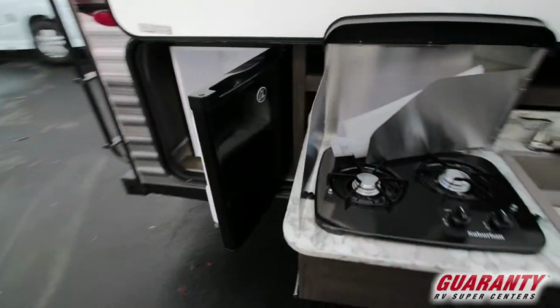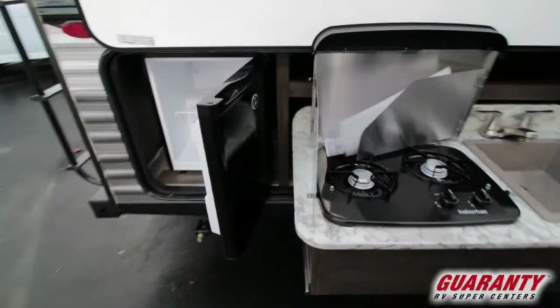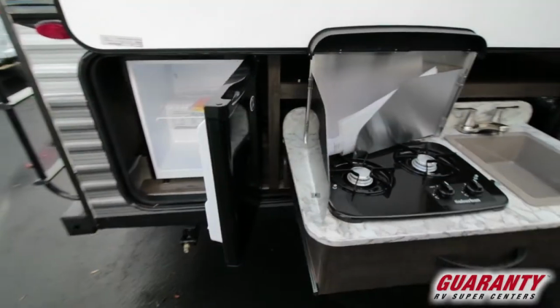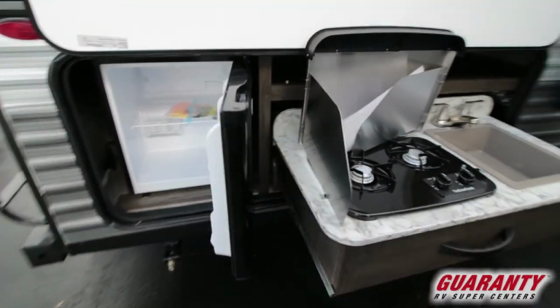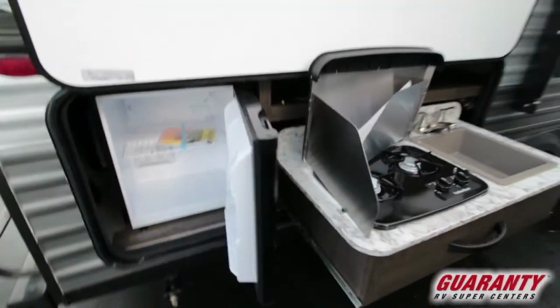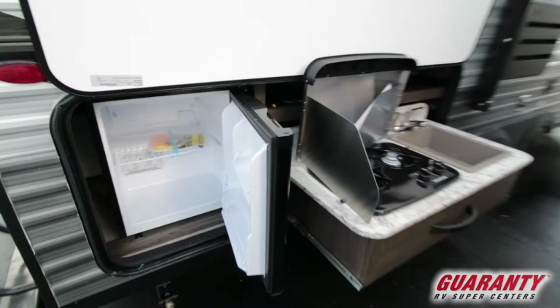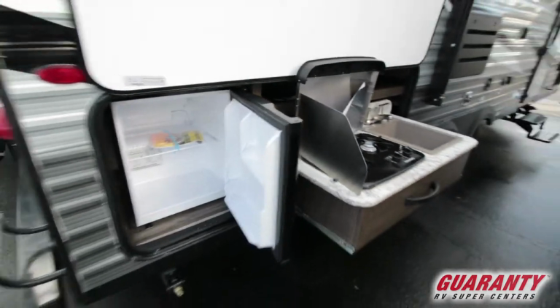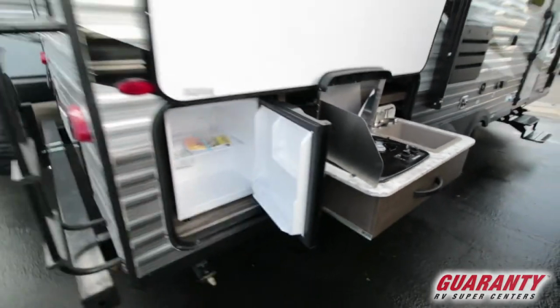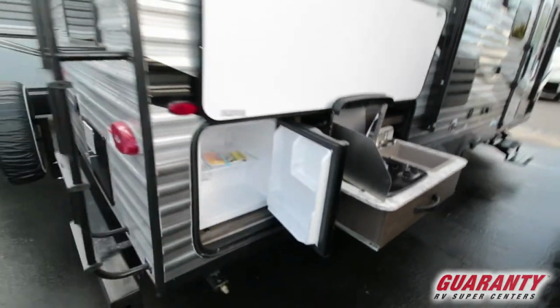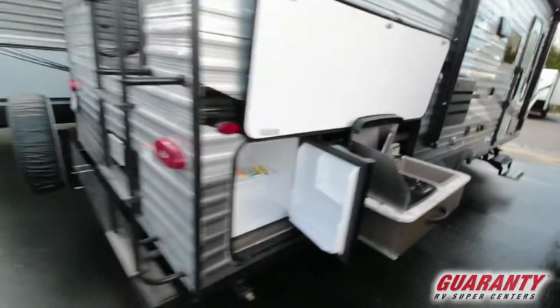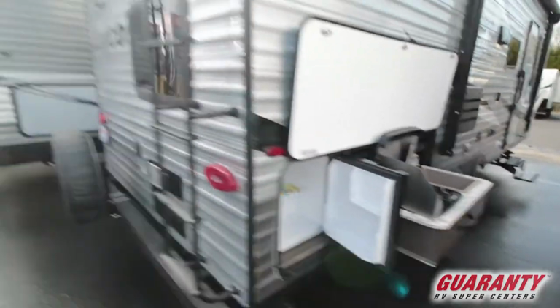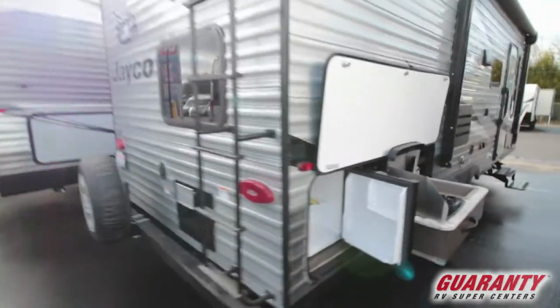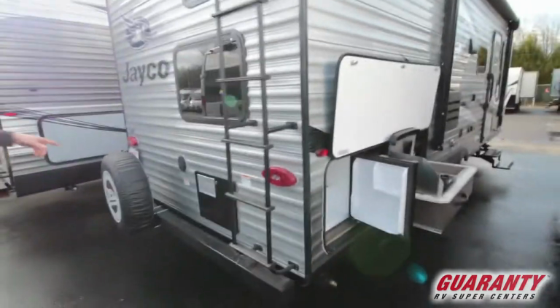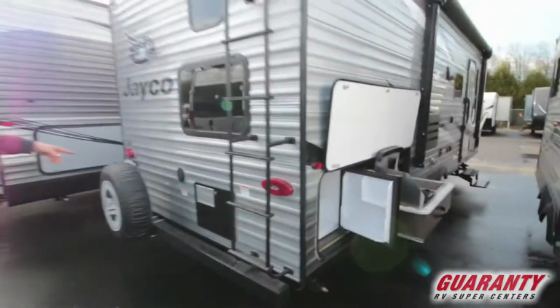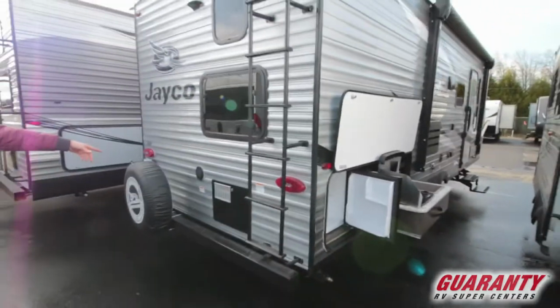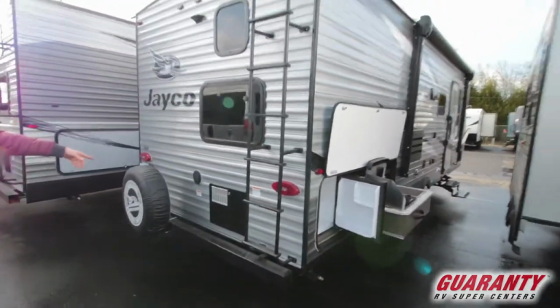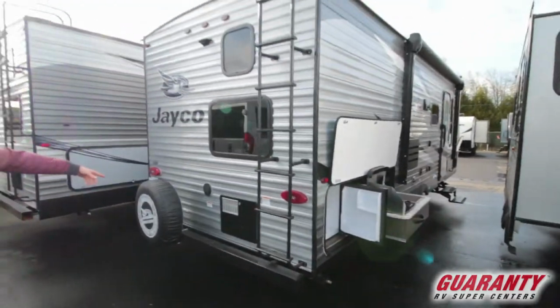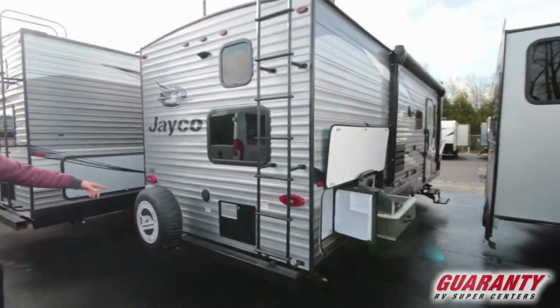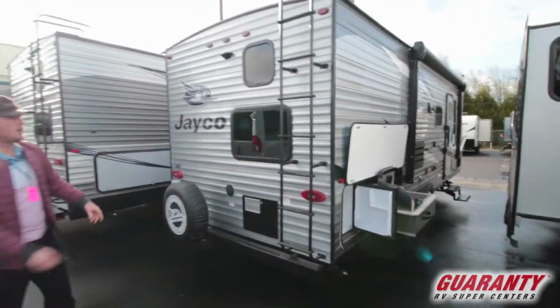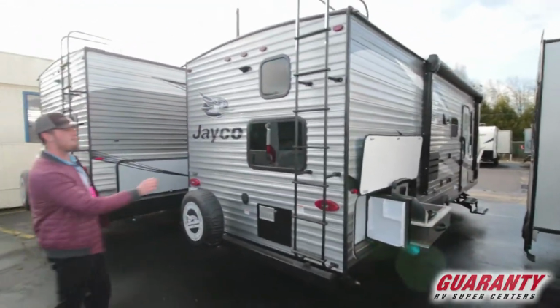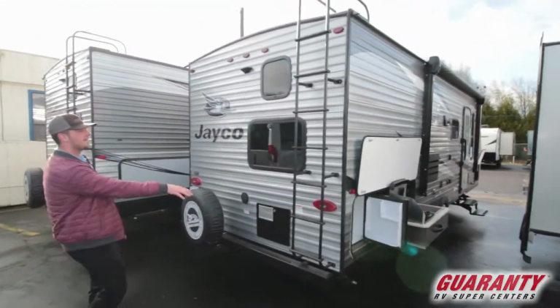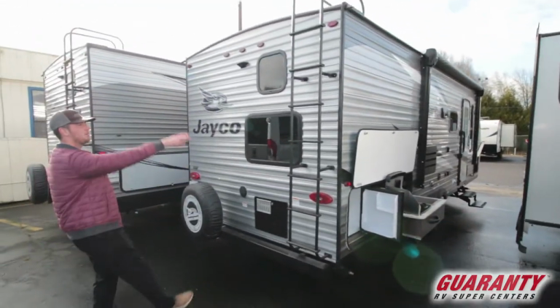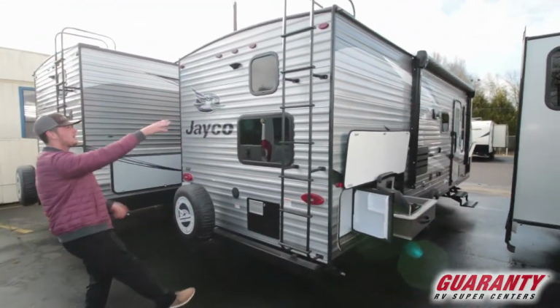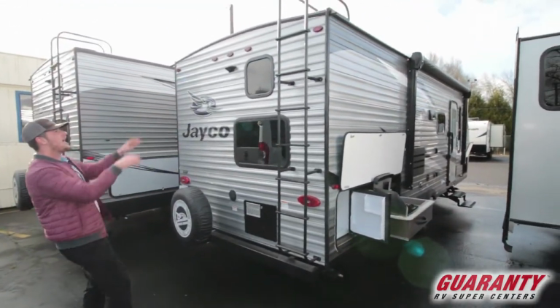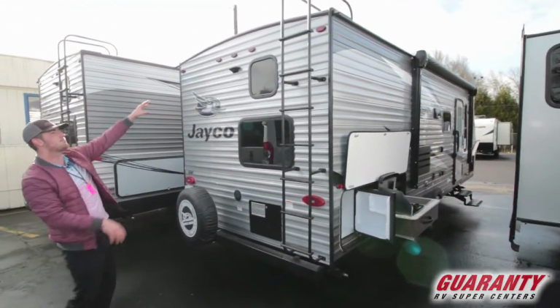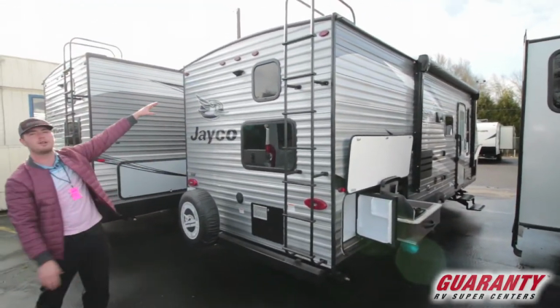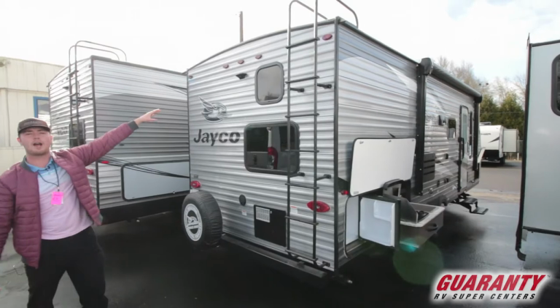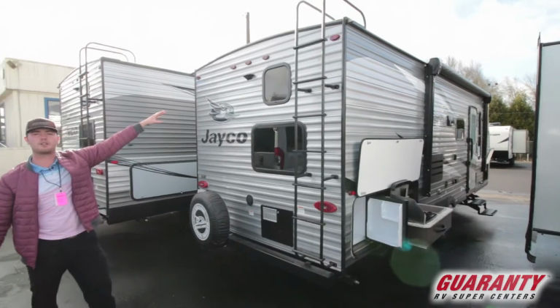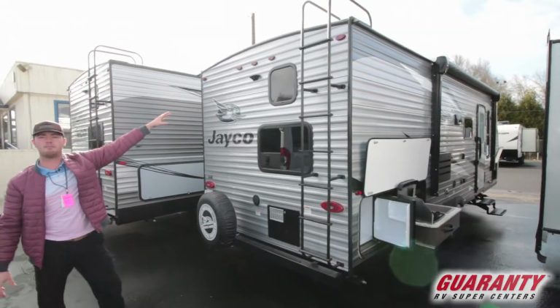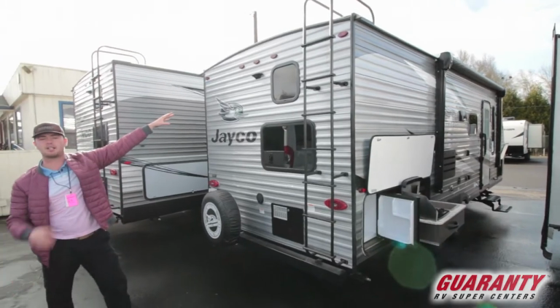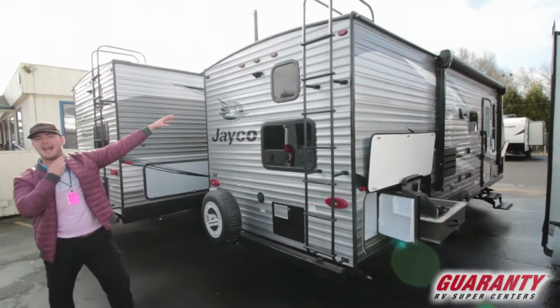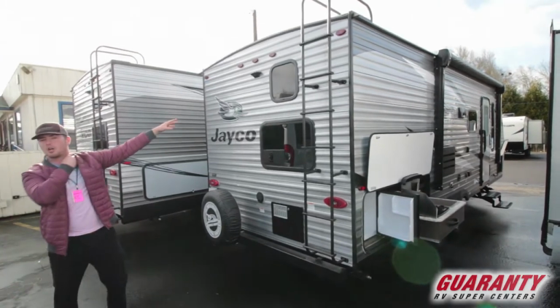On the far back we're going to get the spare tire, your main plug-in, a backup ladder, and it's pre-wired for a backup camera.